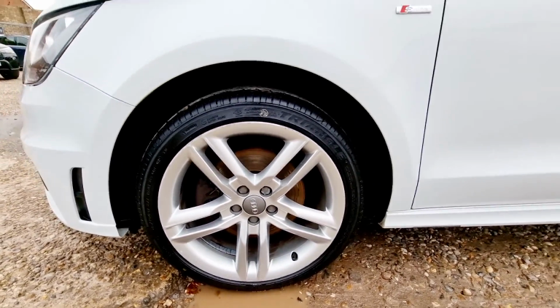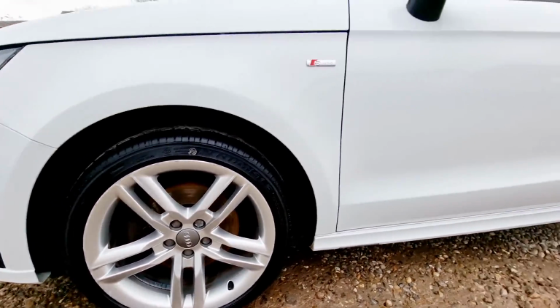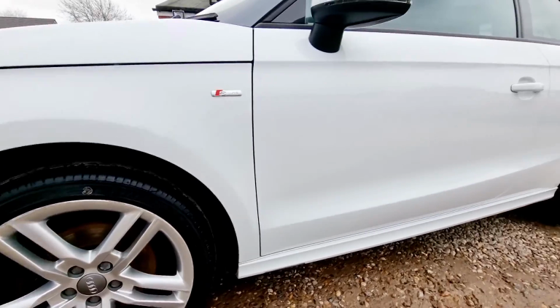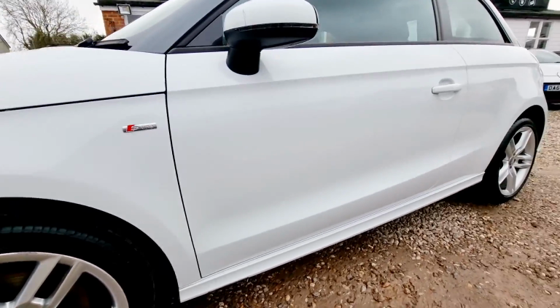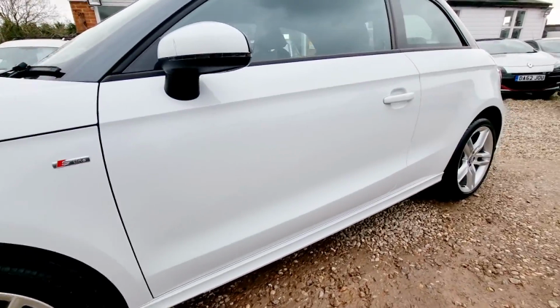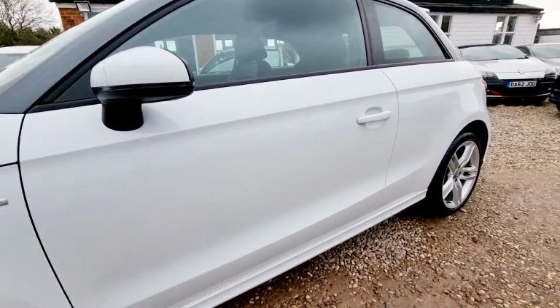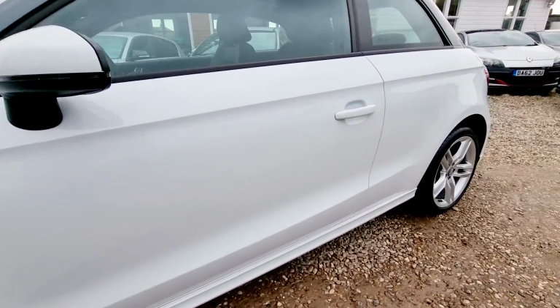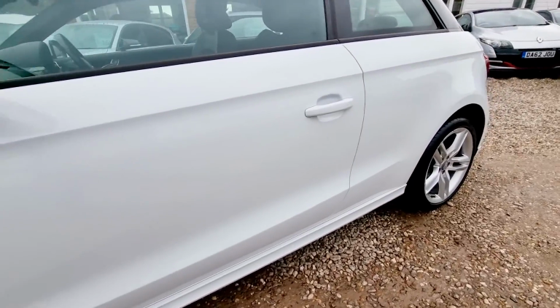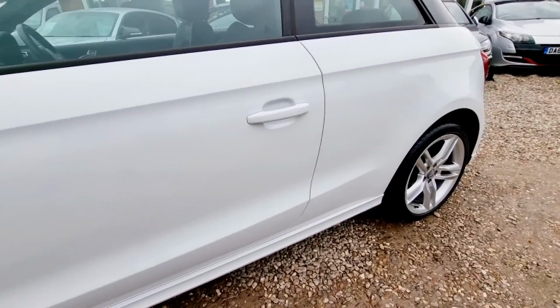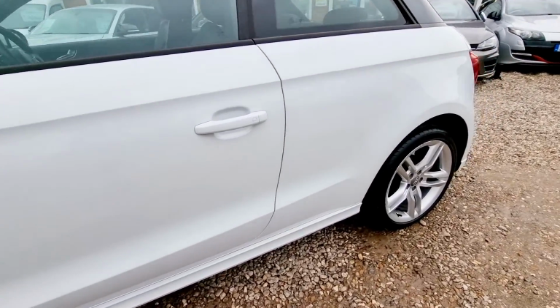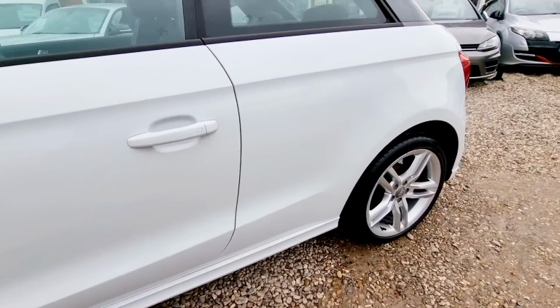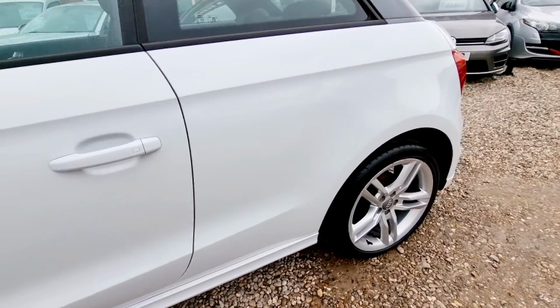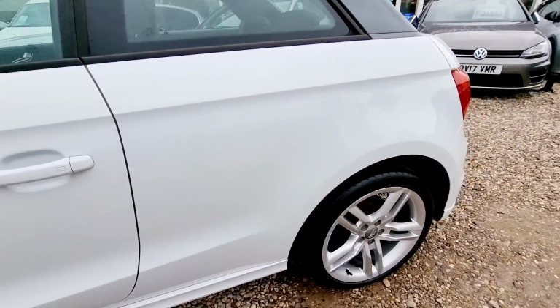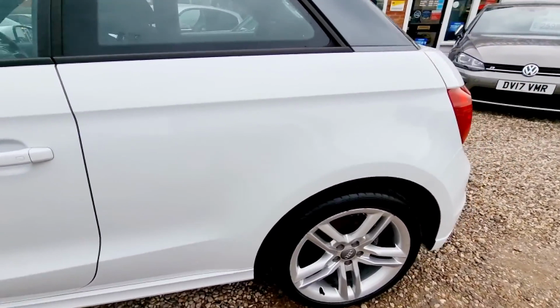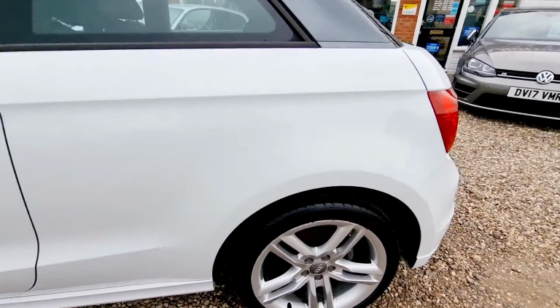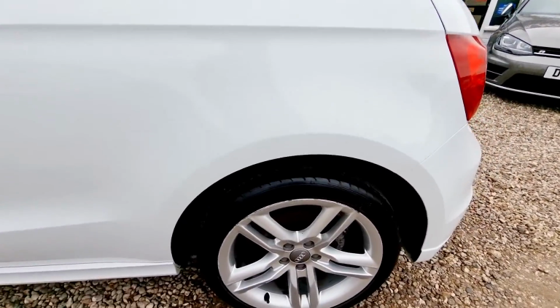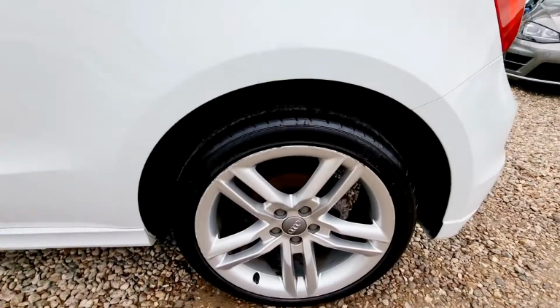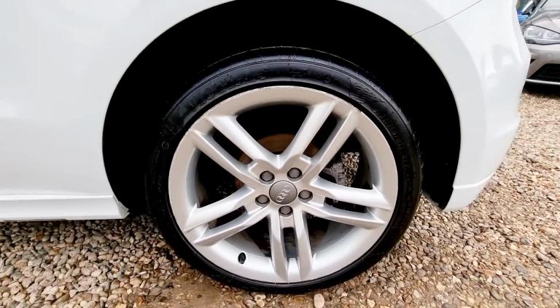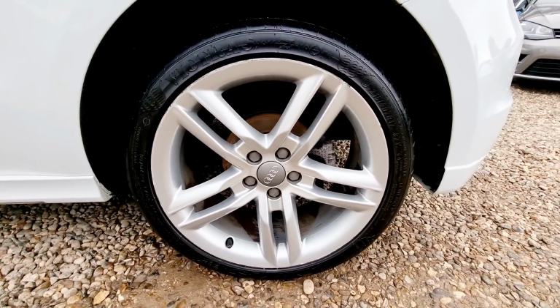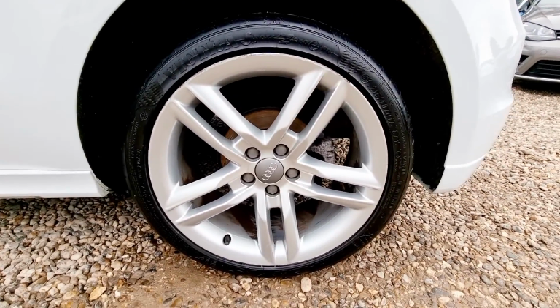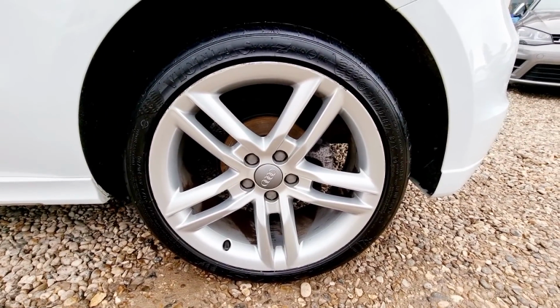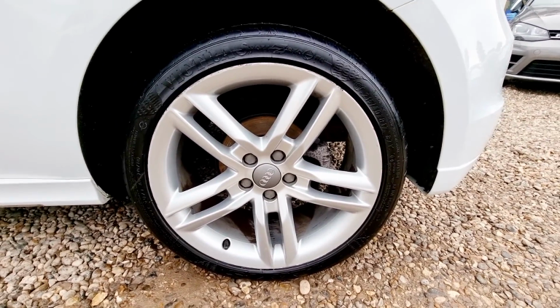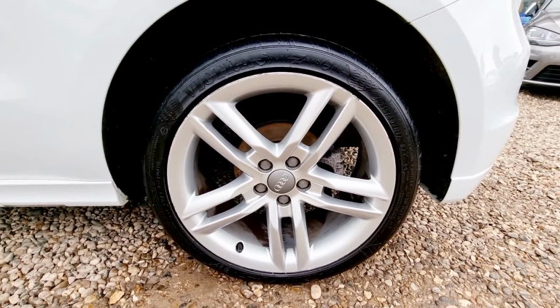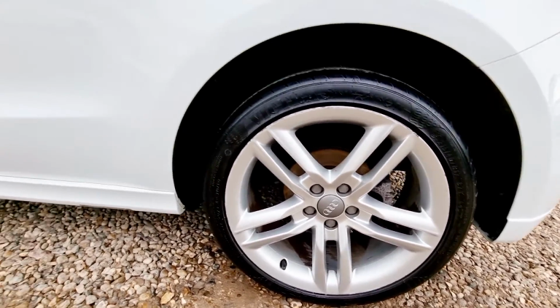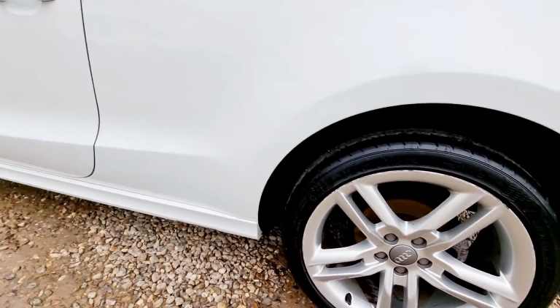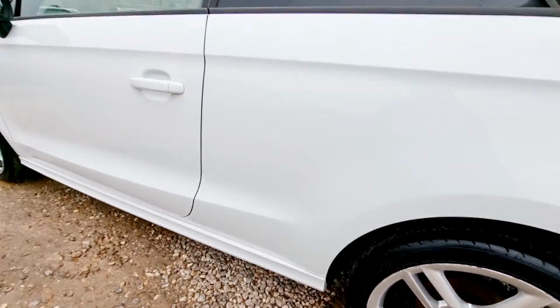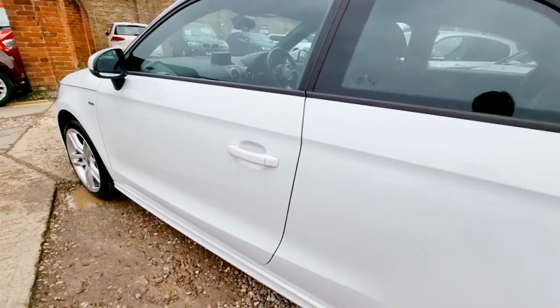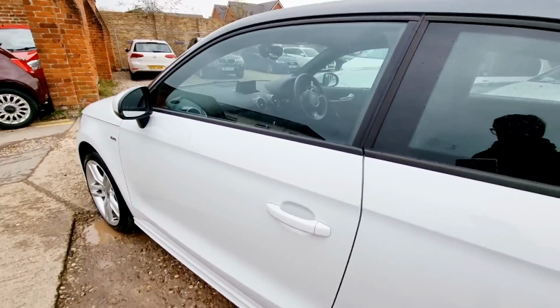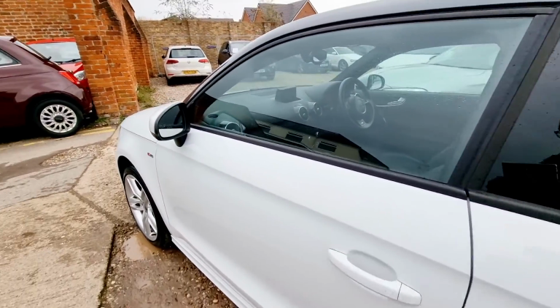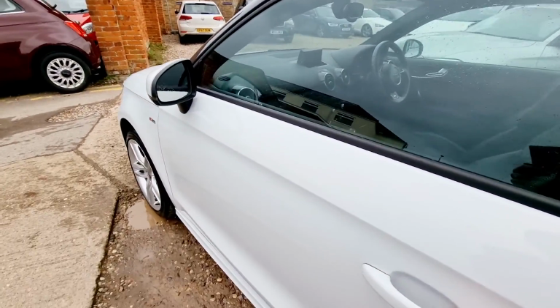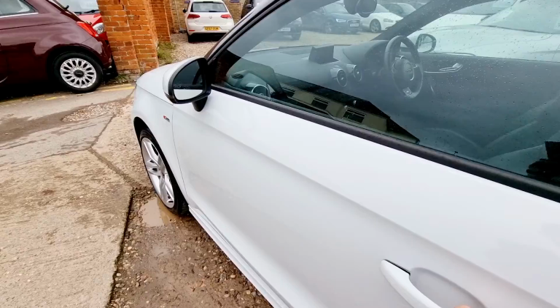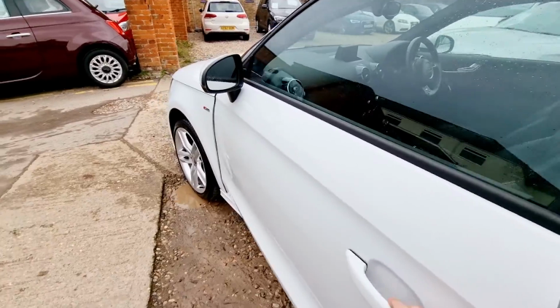We specialise in the sale of quality pre-owned vehicles with a wide range of cars, vans, bikes and classics. For your complete peace of mind, every vehicle we sell is HPI clear and is safely selected prior to purchase.